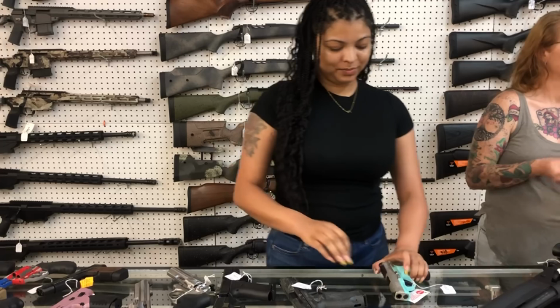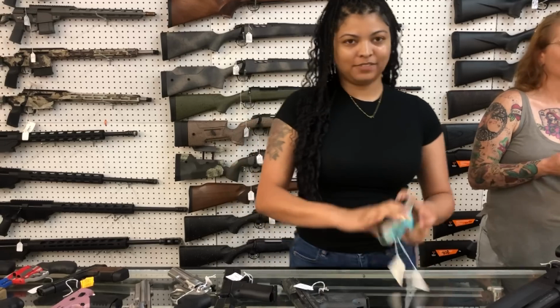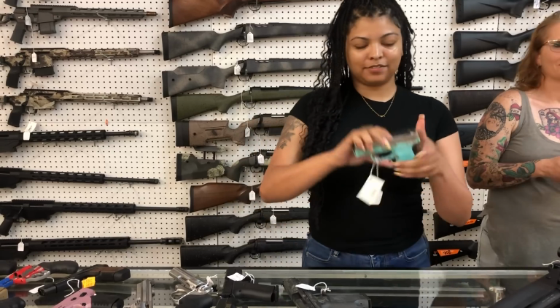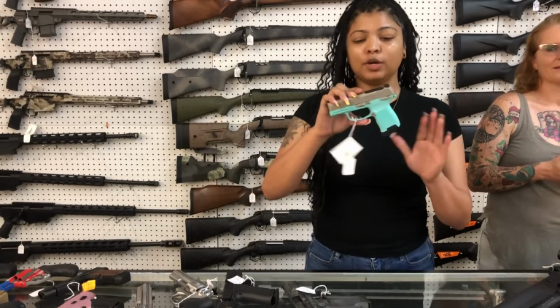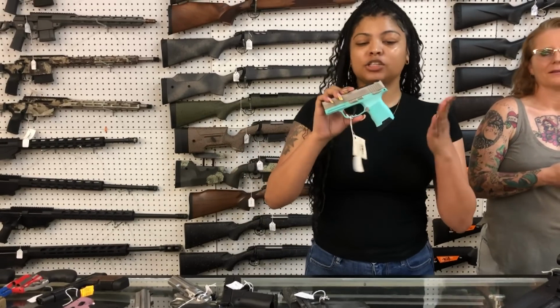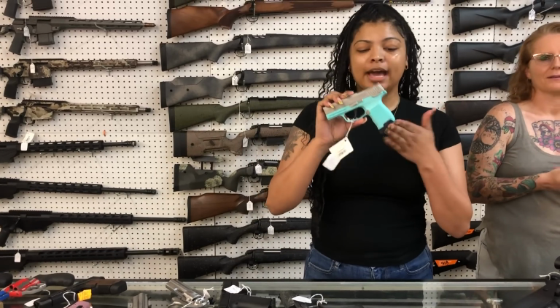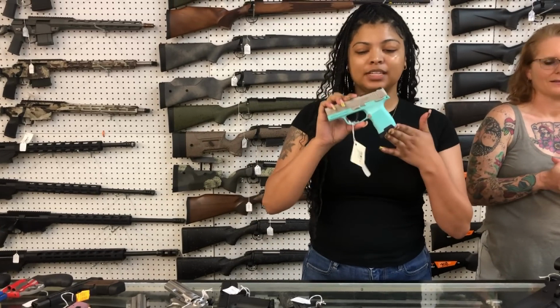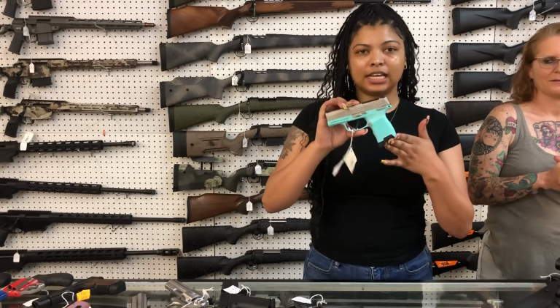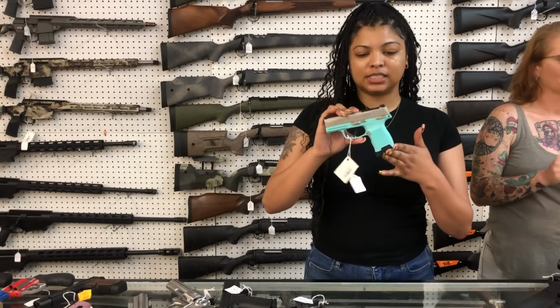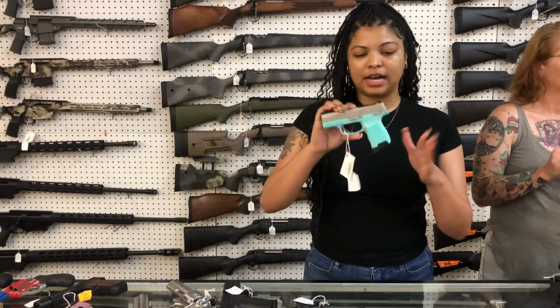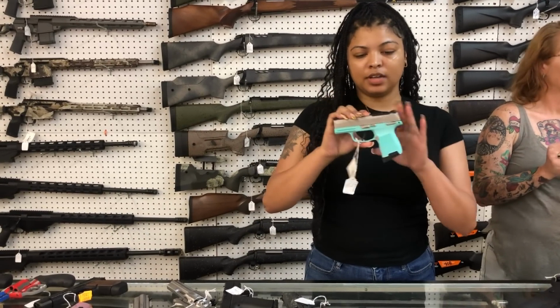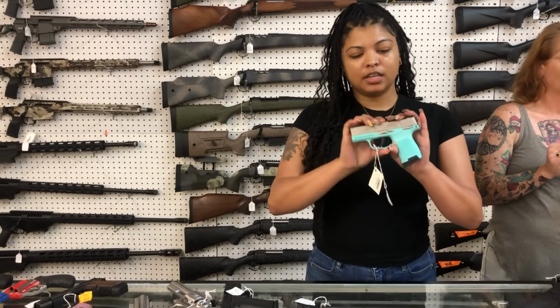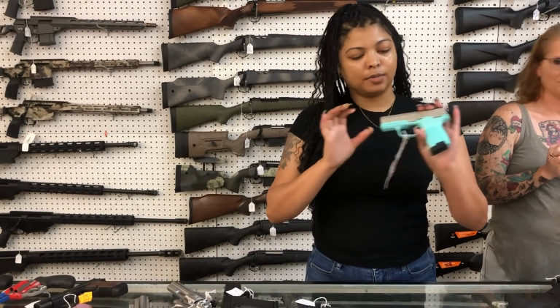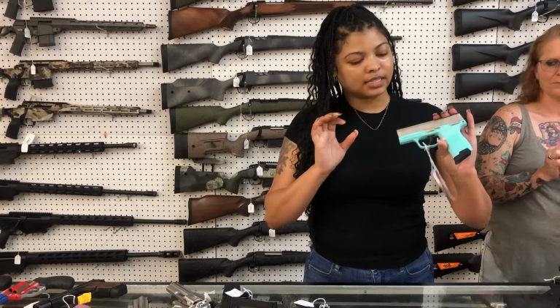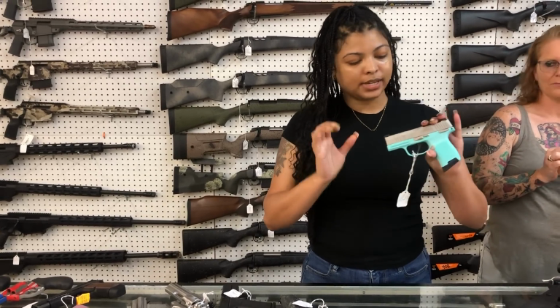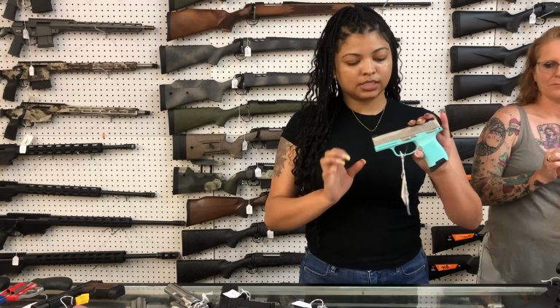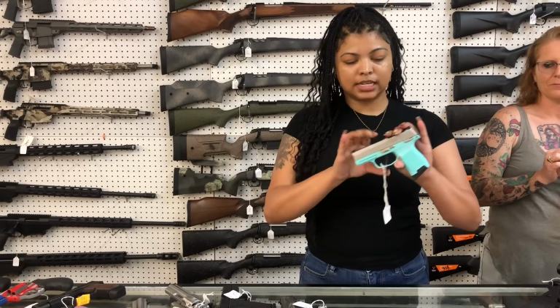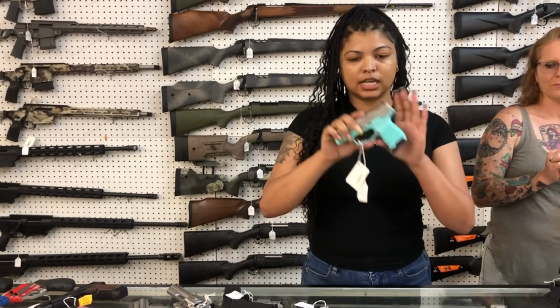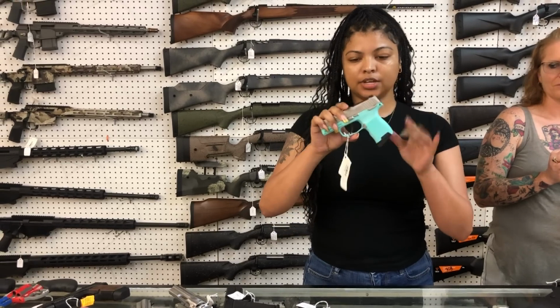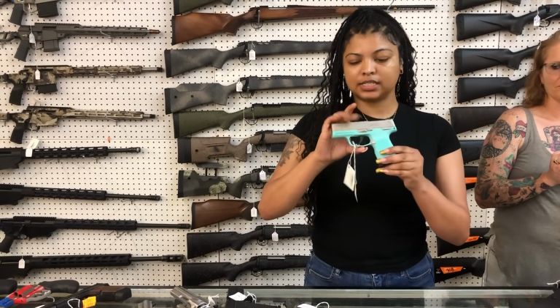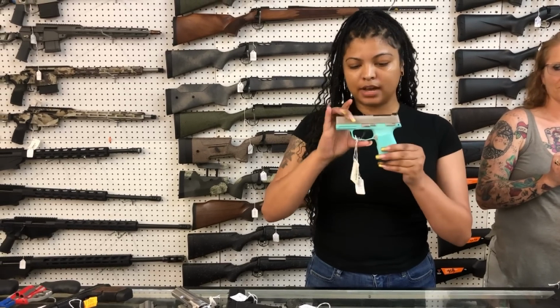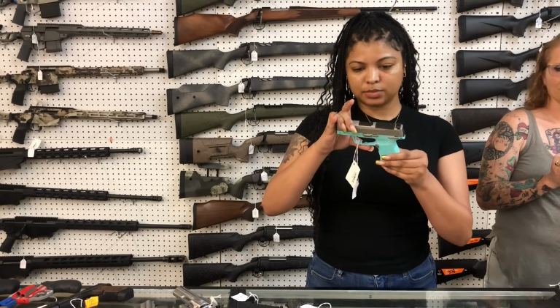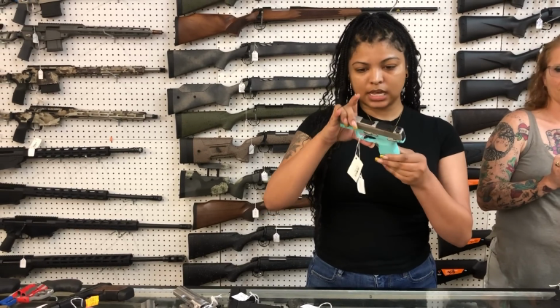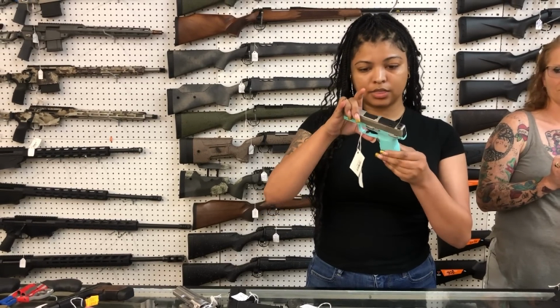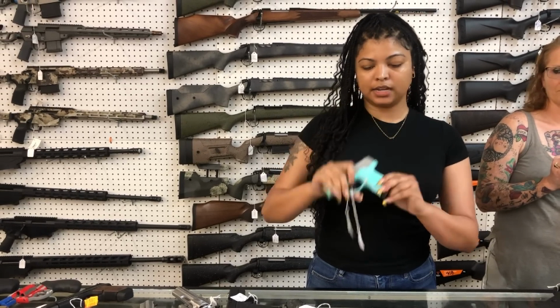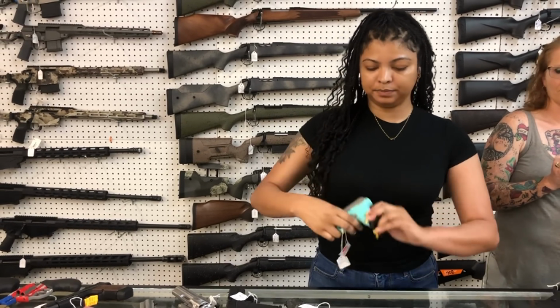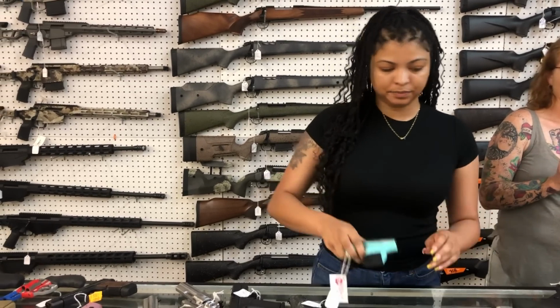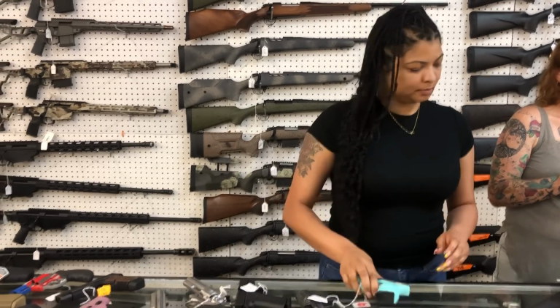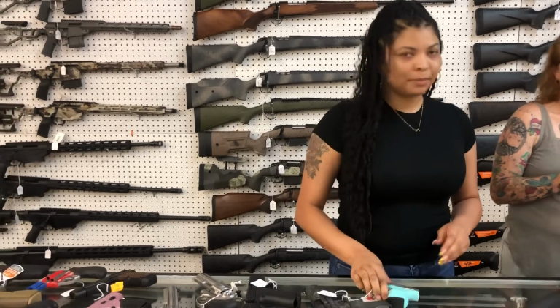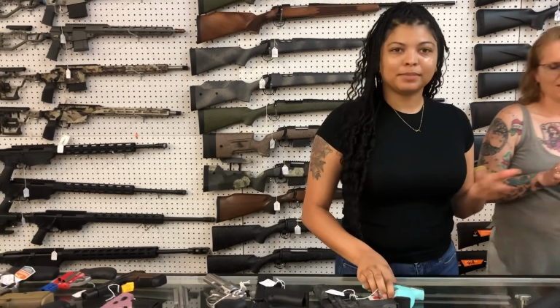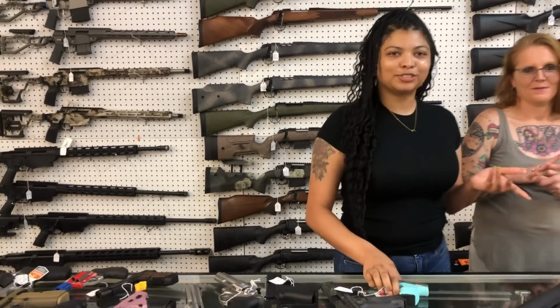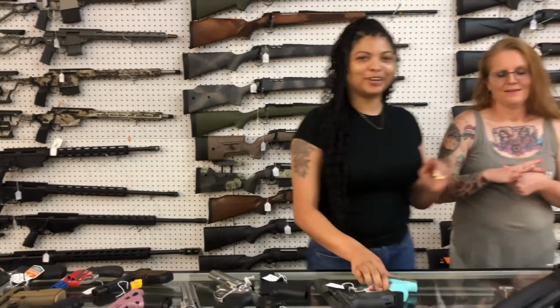Love the Tiffany Blue. So we have the Sig 365 — y'all know we can't say the prices on the Sig either. The 365 — this one's a 380. I'm going to let Ms. Crystal take over.